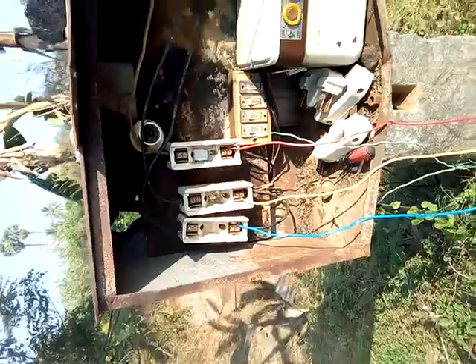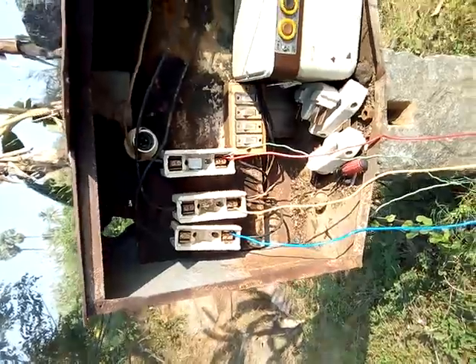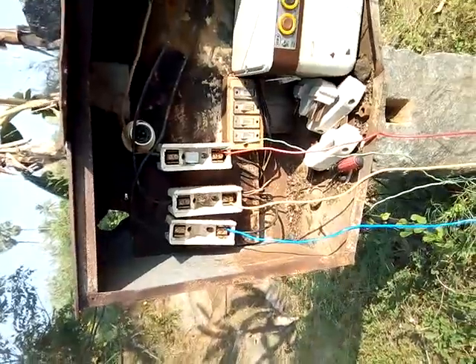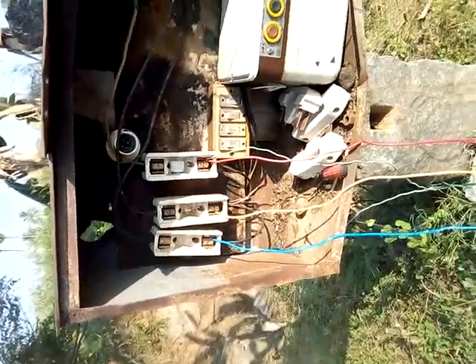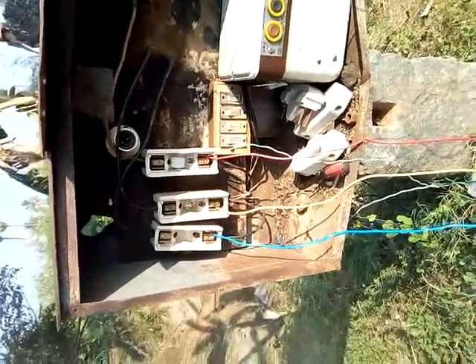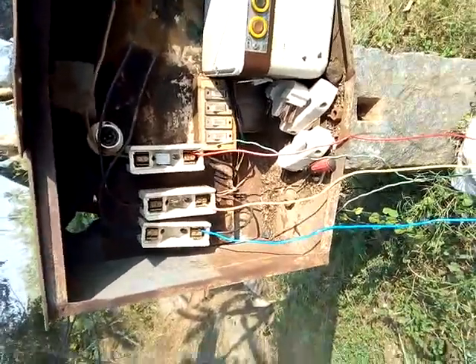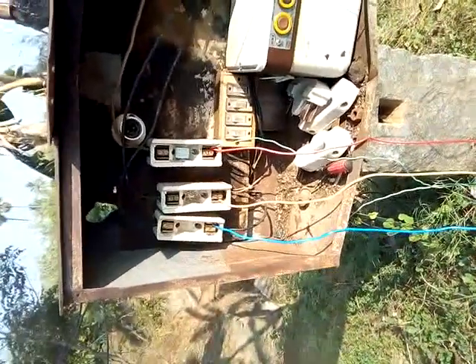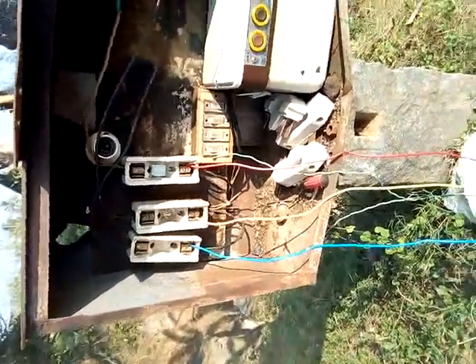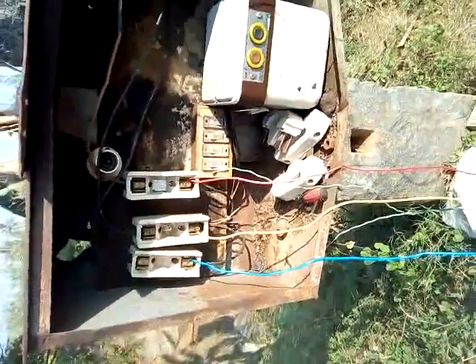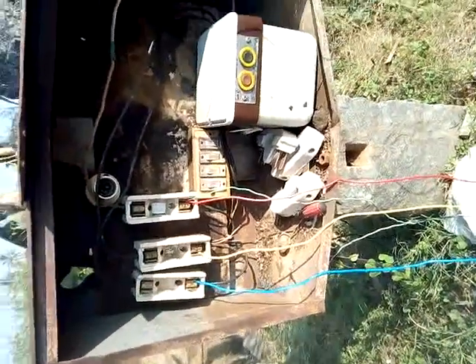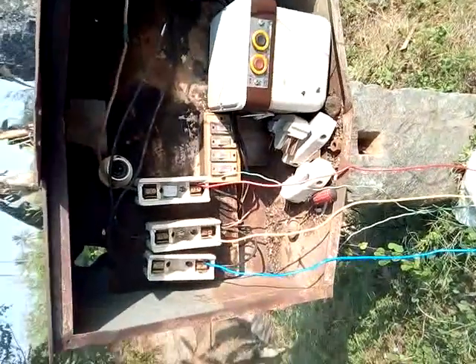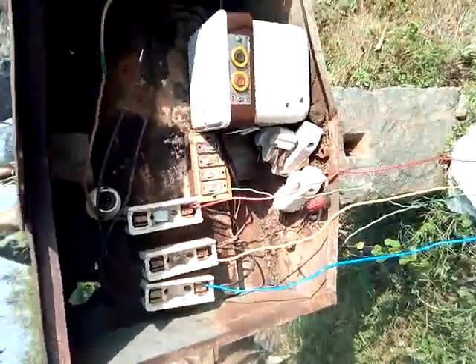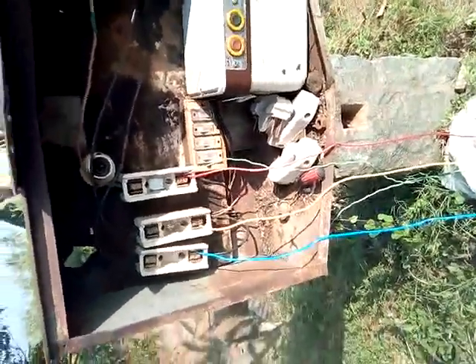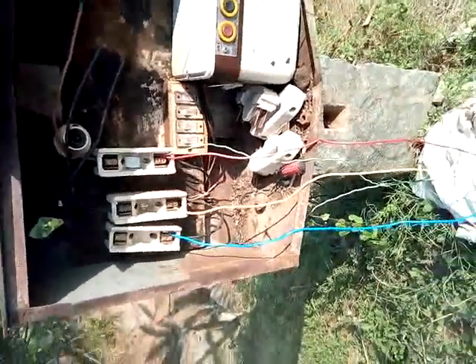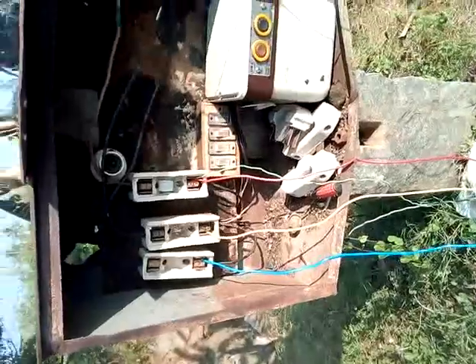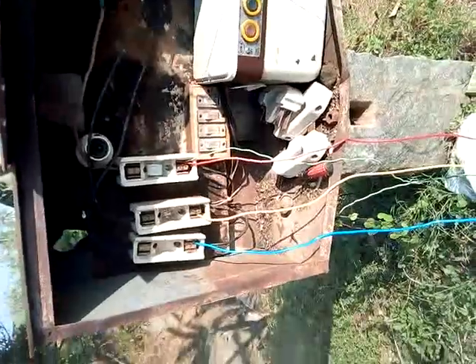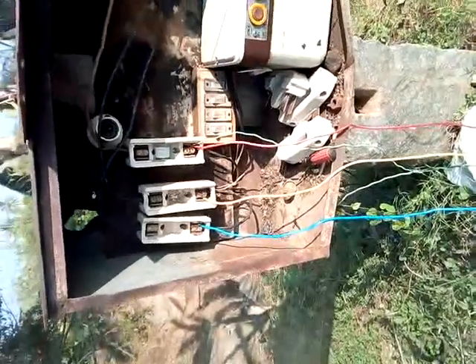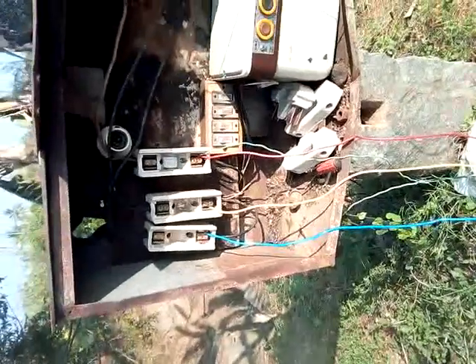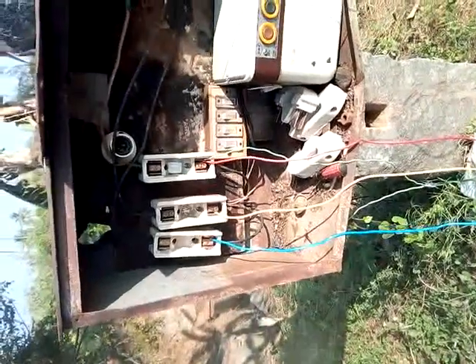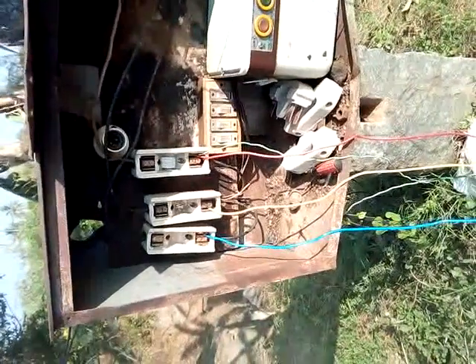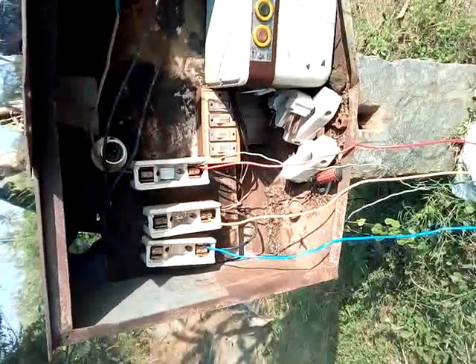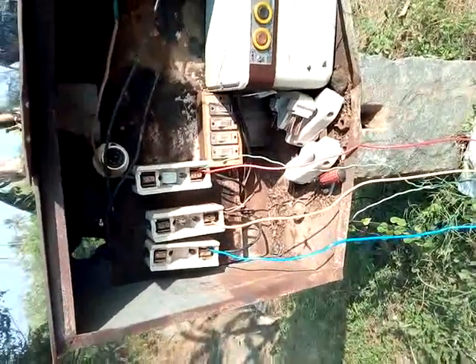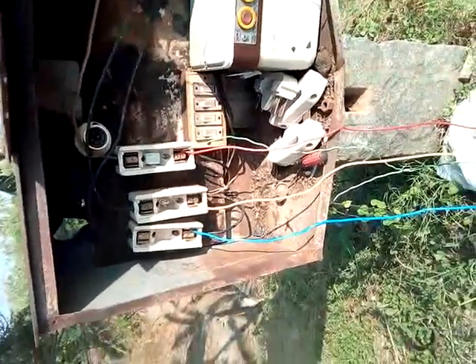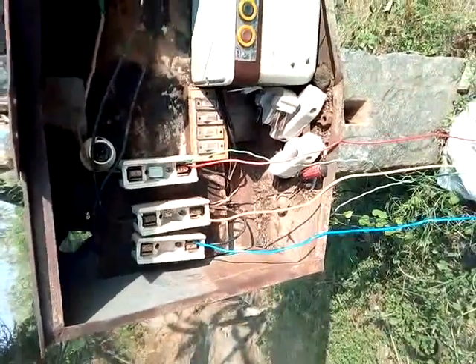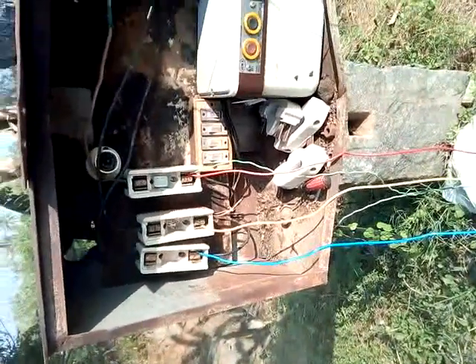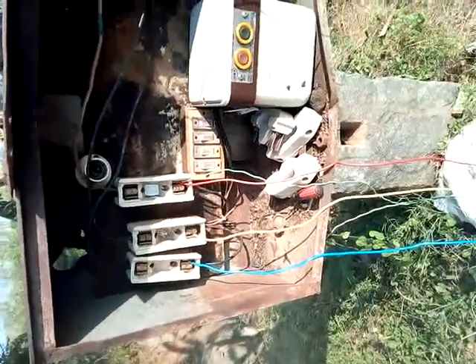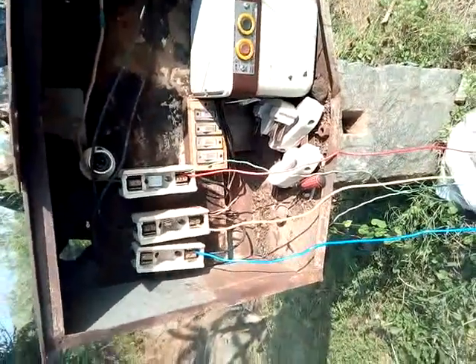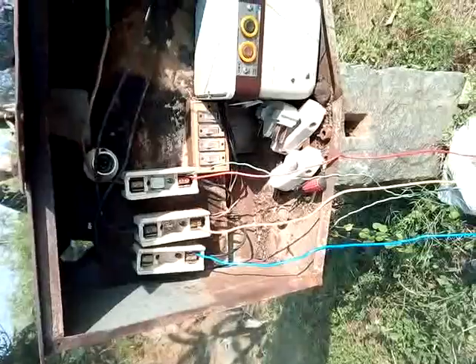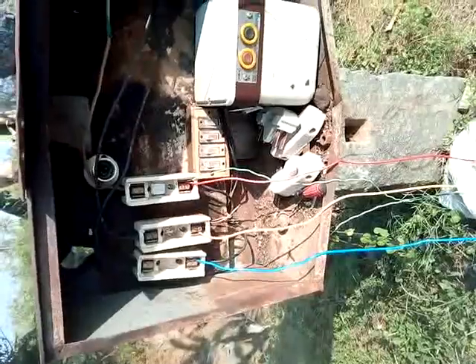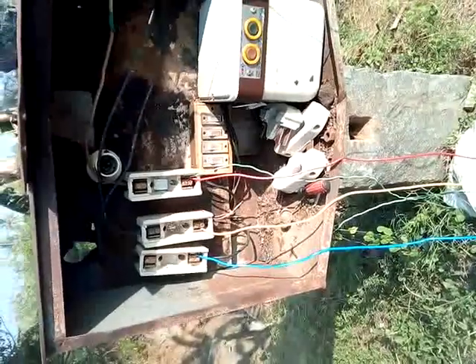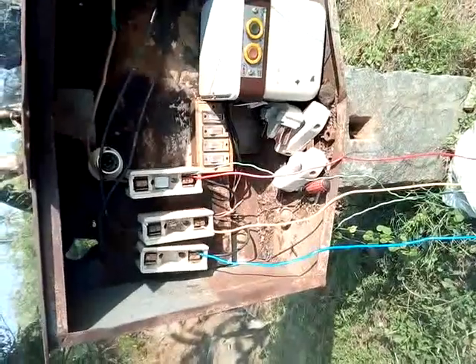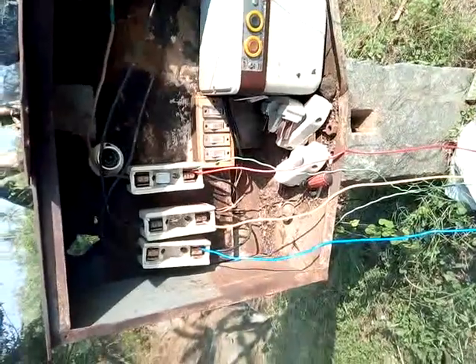Hi, I am New Age Karthik. One of the projects is a wireless 3-phase starter. This is a demo video. Now you can see the project is clear.